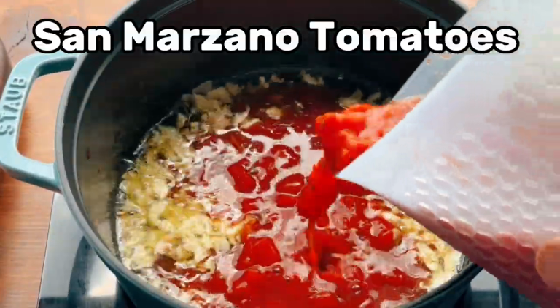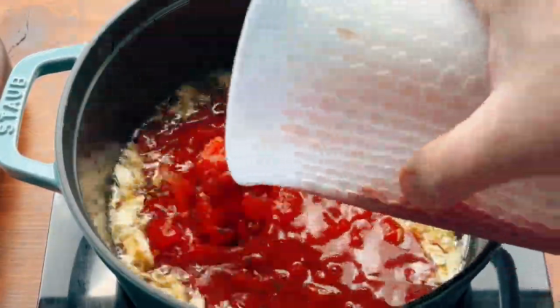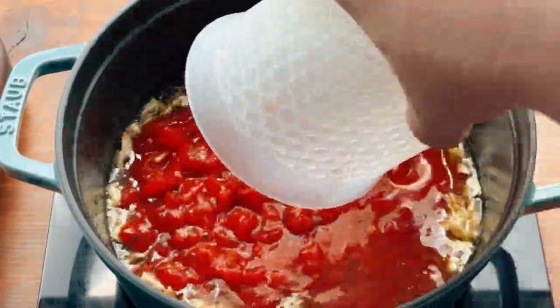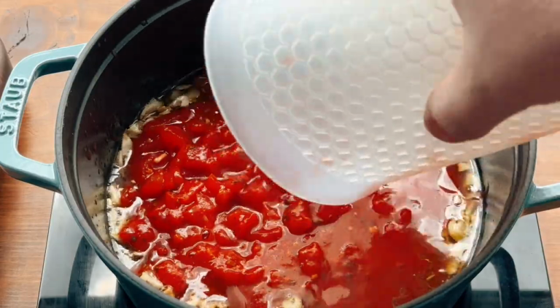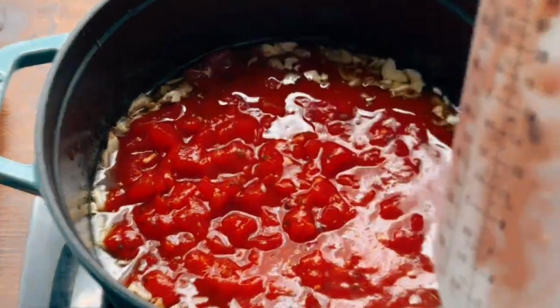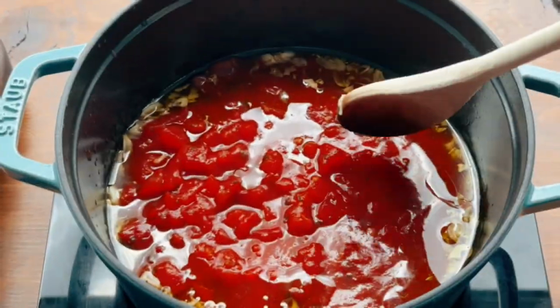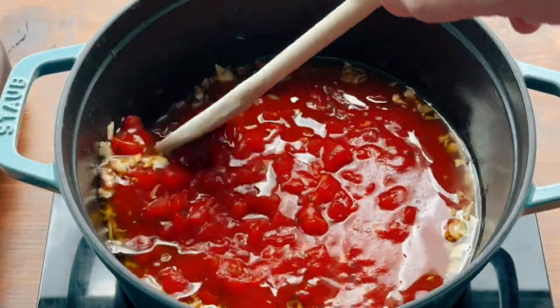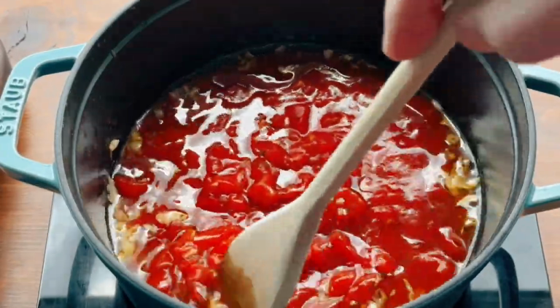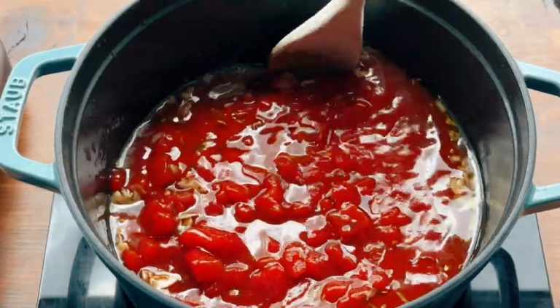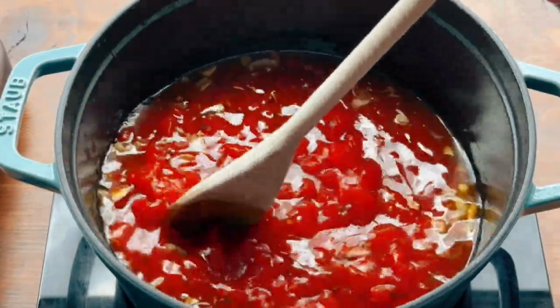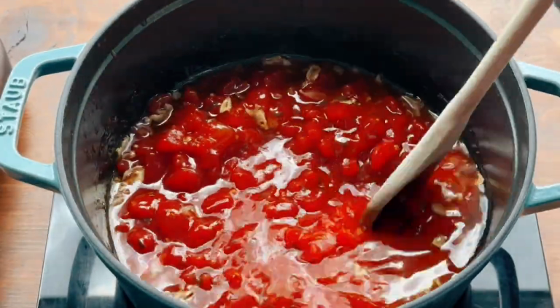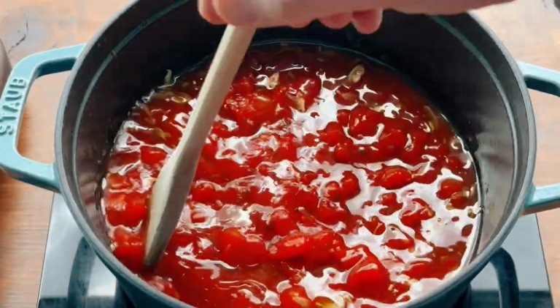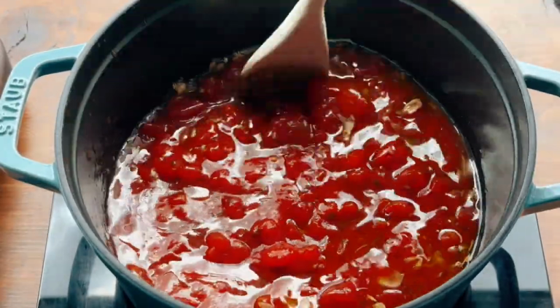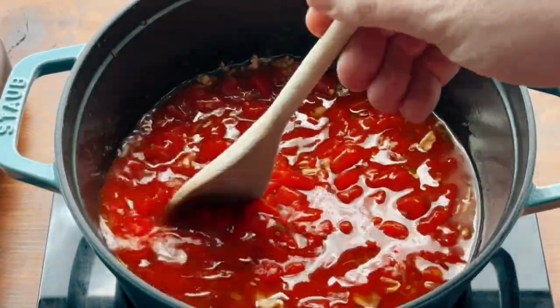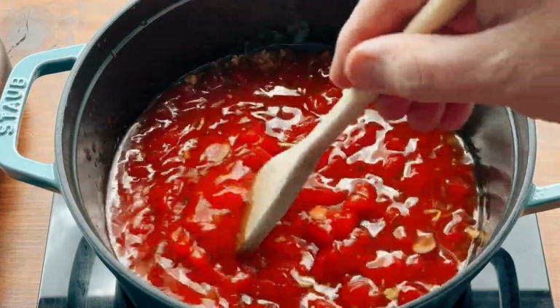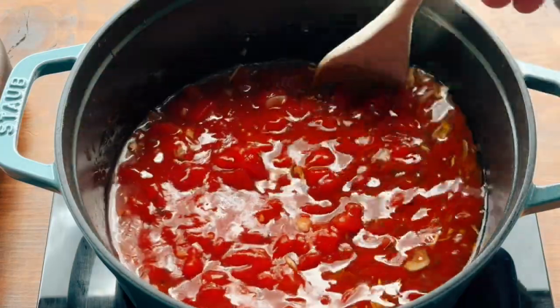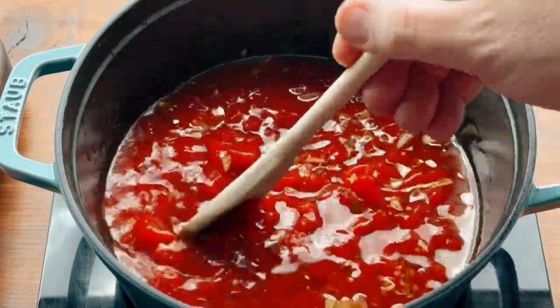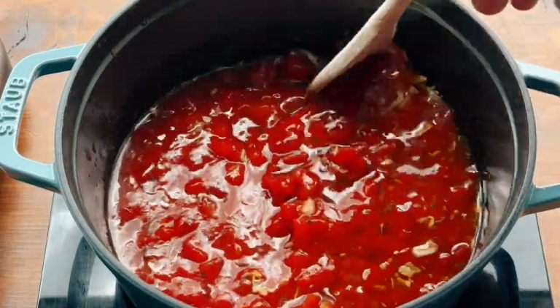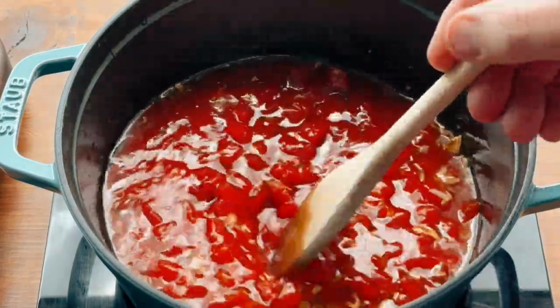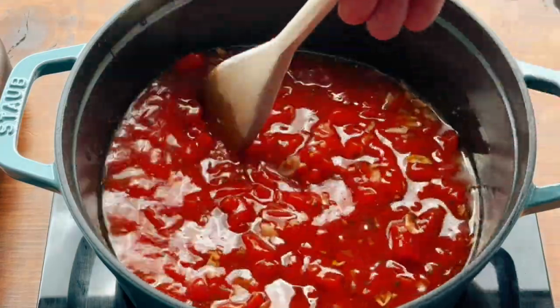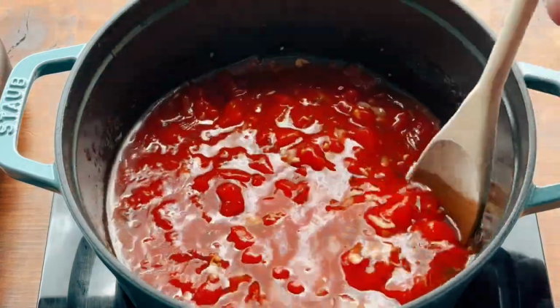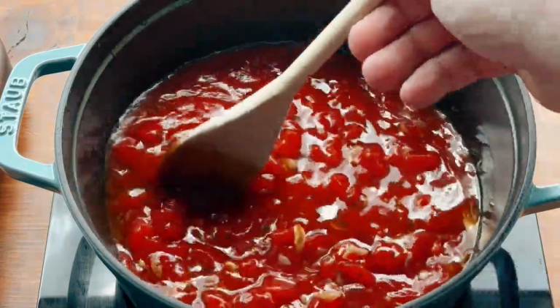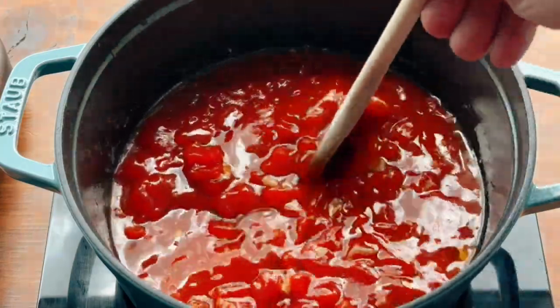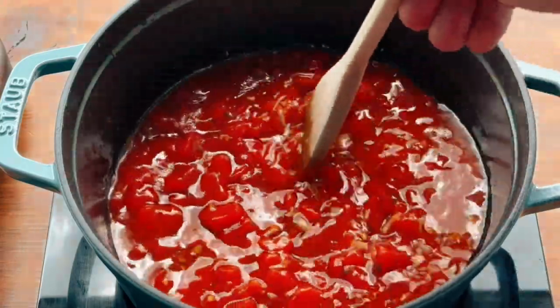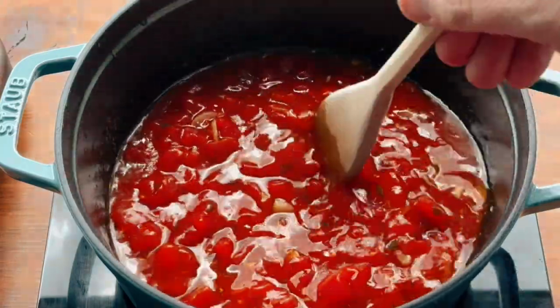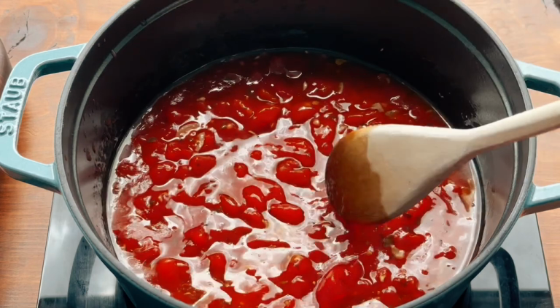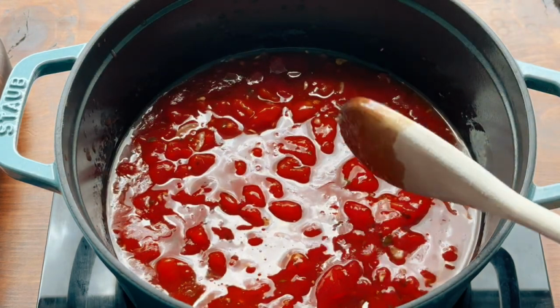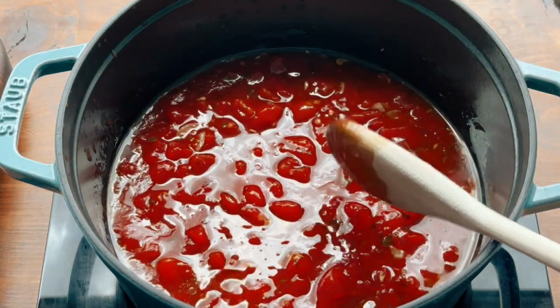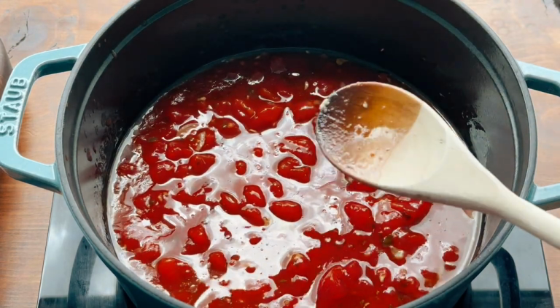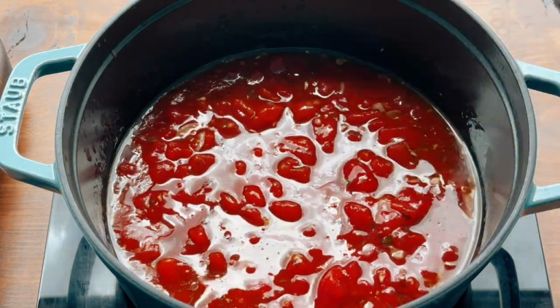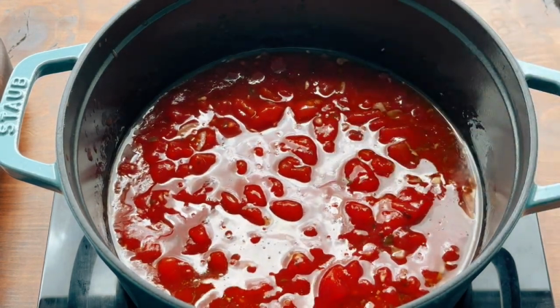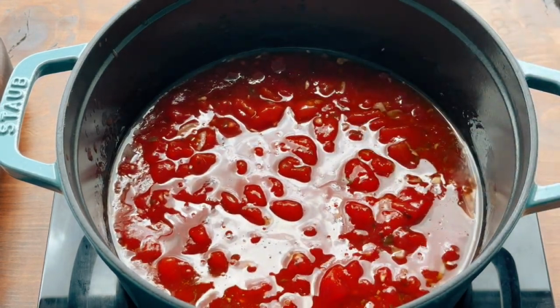Add your tomatoes next. You're gonna want to make sure they're San Marzanos — you'll thank me later. Now you're just gonna want to stir everything together to make sure it's incorporated, and if there's any big chunks you just want to break those up a little bit. That'll help for the future steps when we make it smooth.